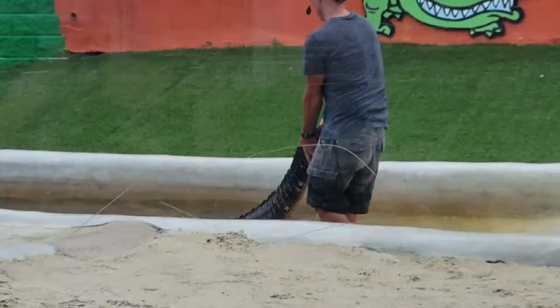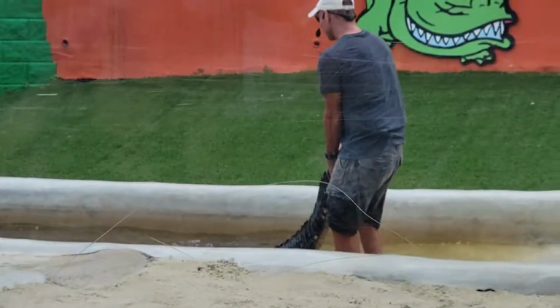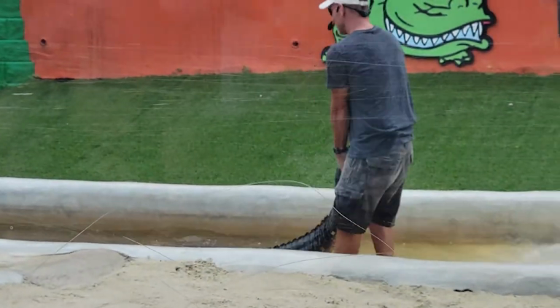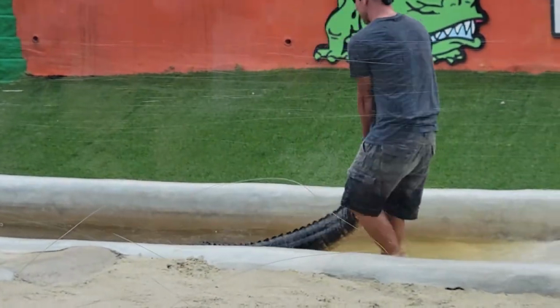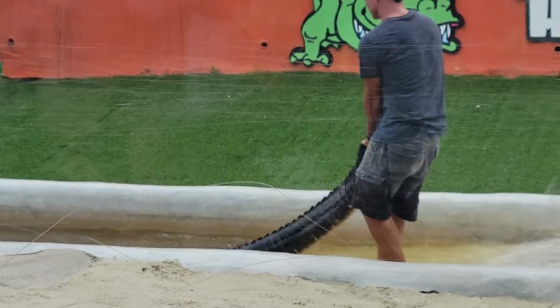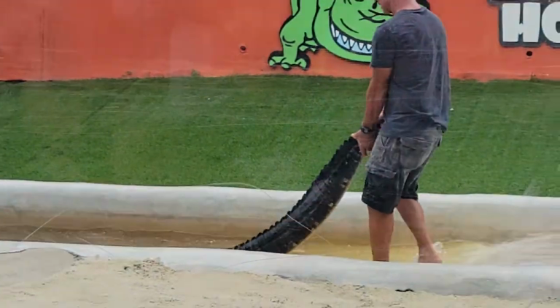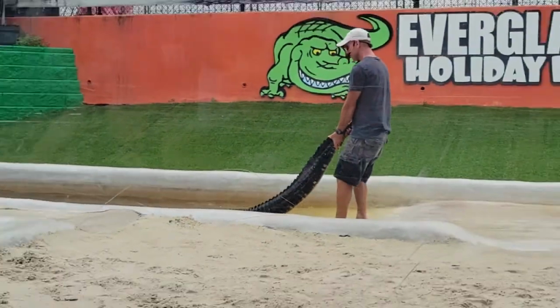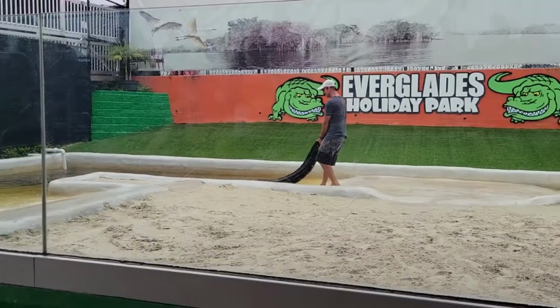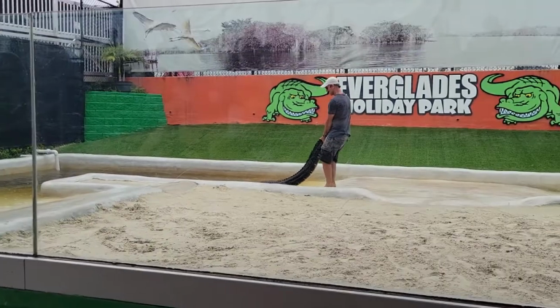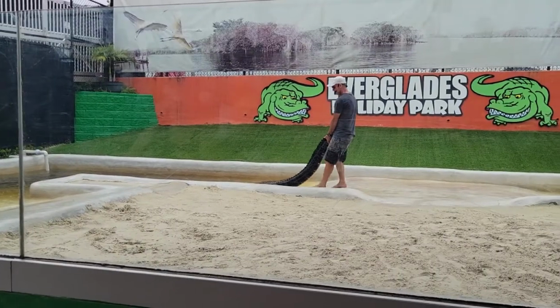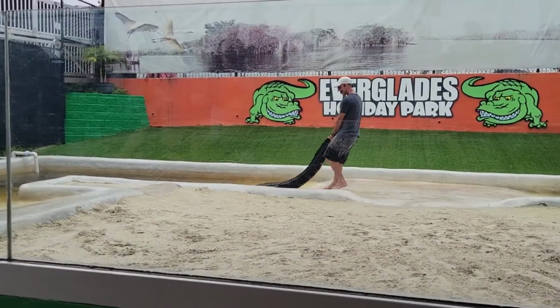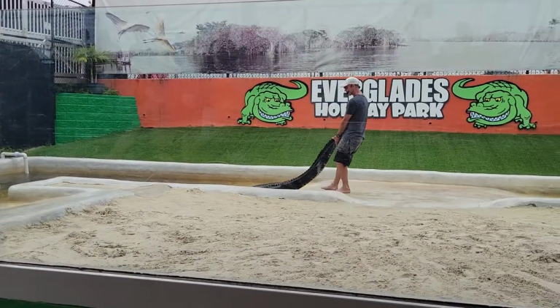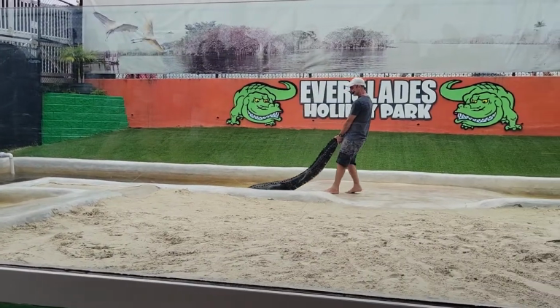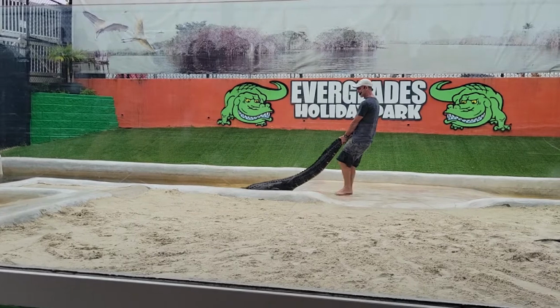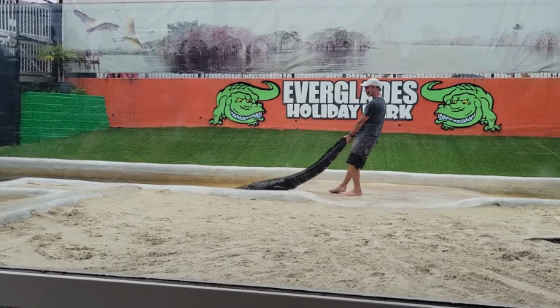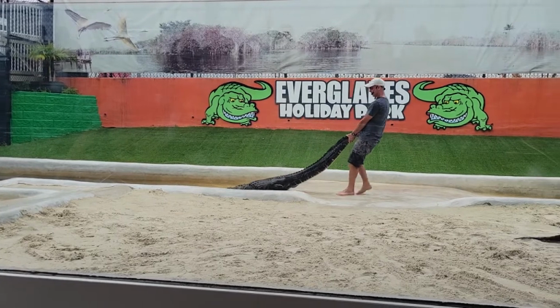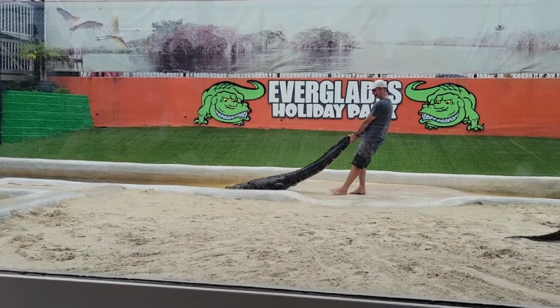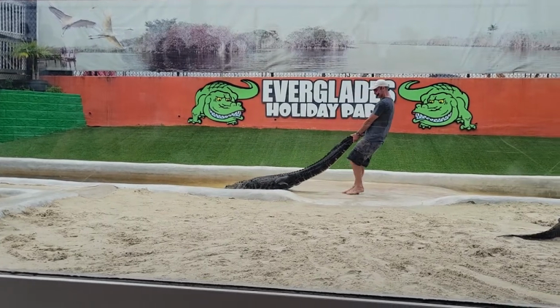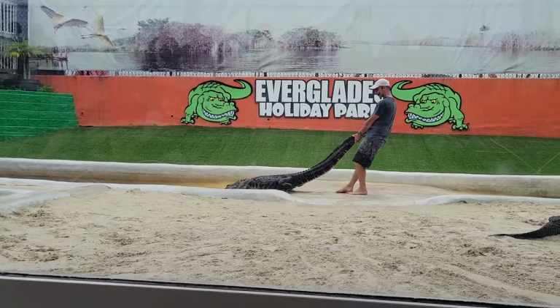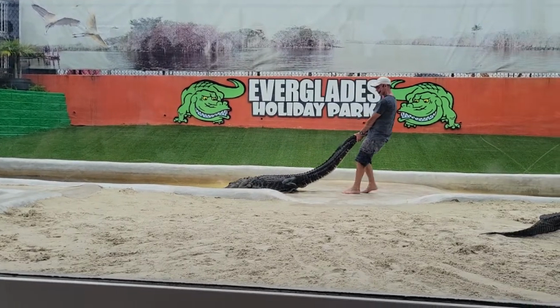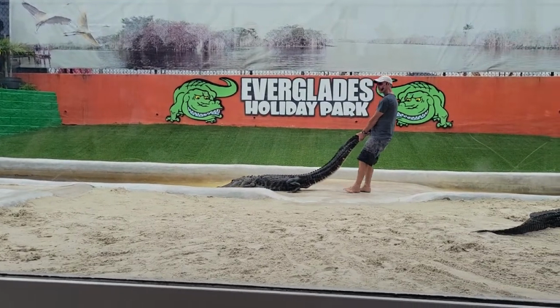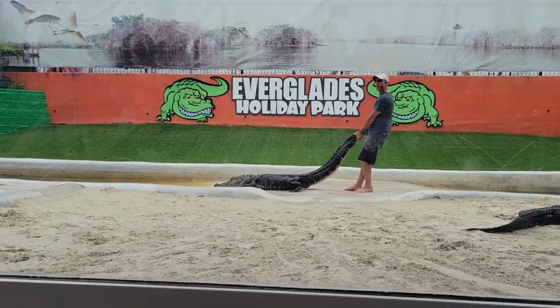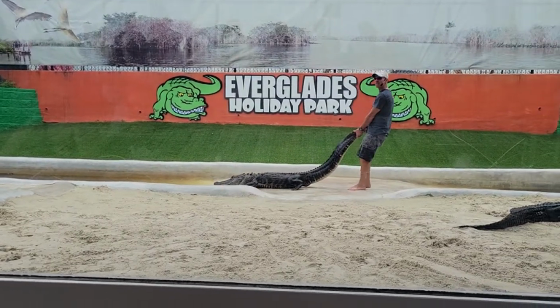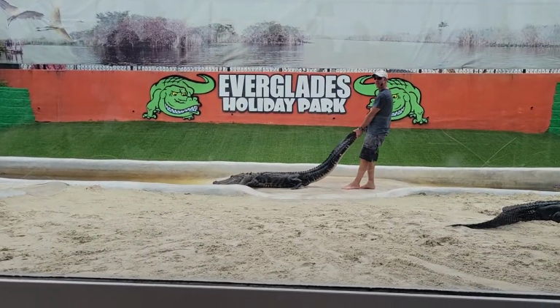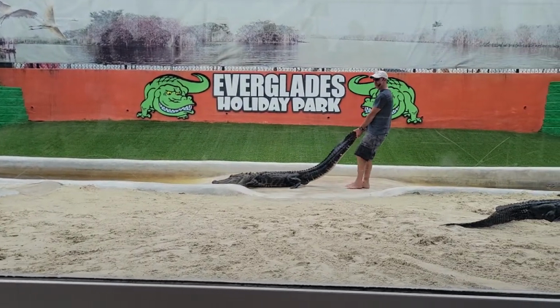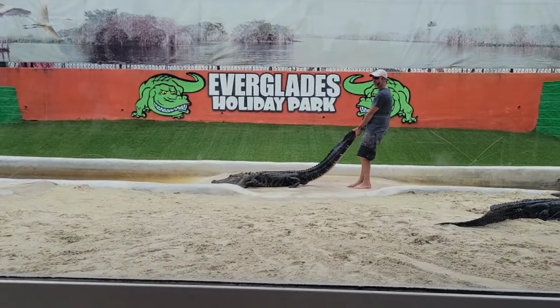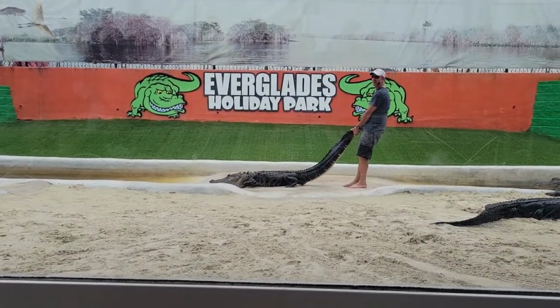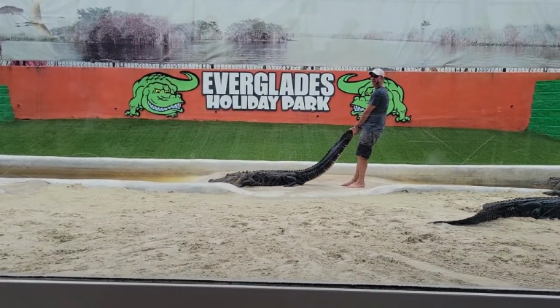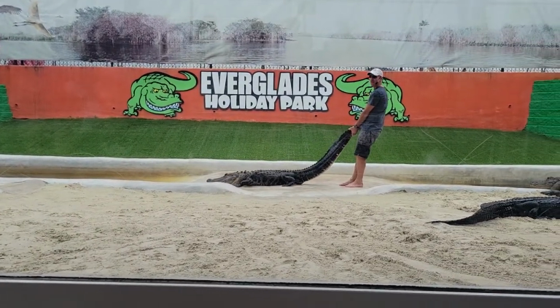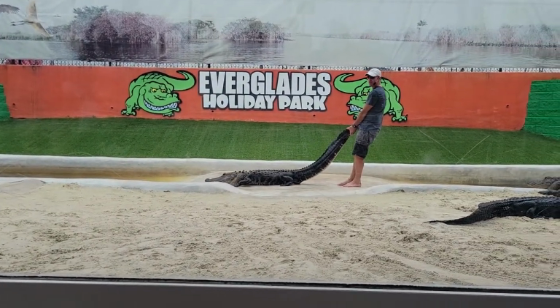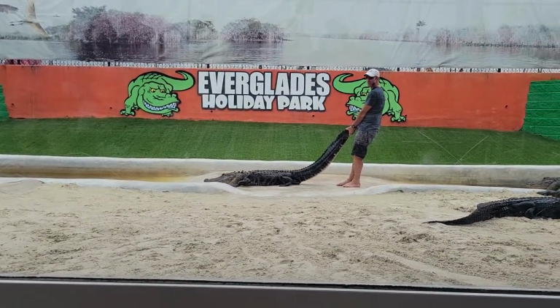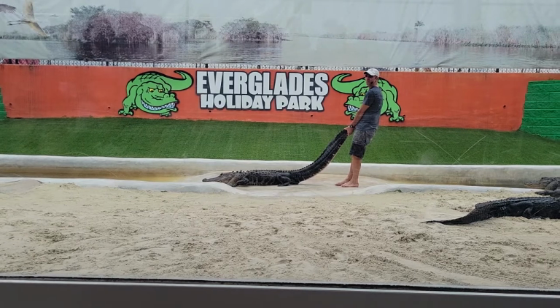Now listen, I'm going to be honest, okay — this gator's been dead for two weeks. Until he starts to stink, I'm going to keep using it.